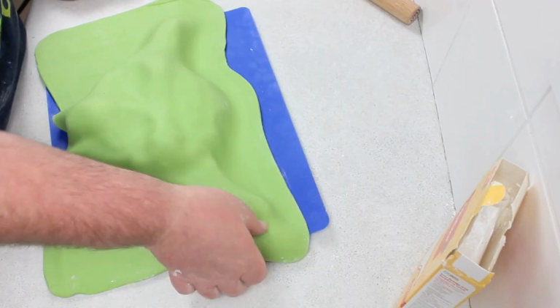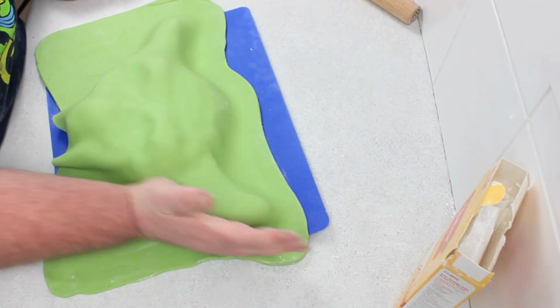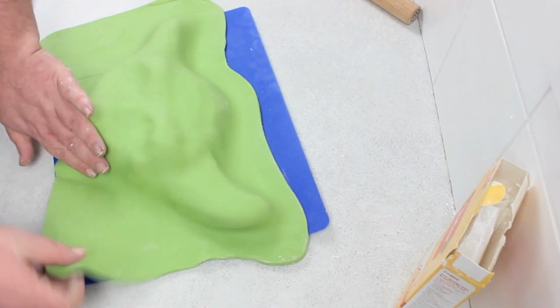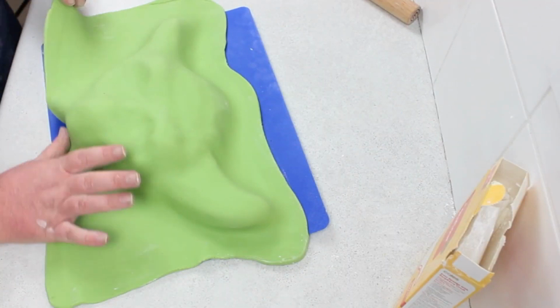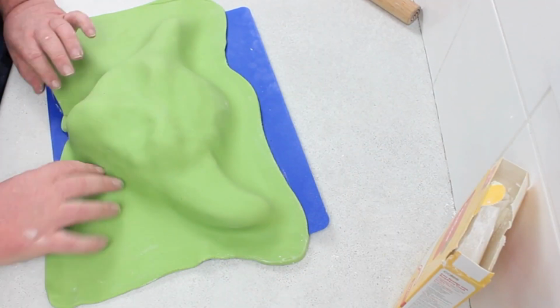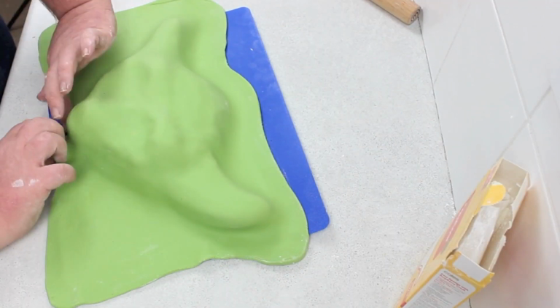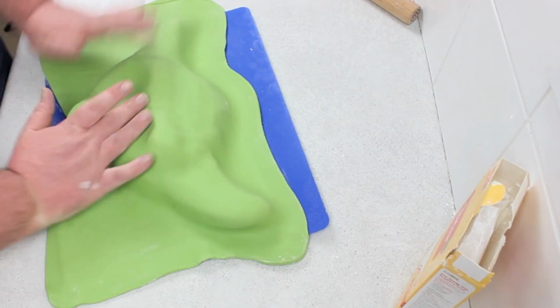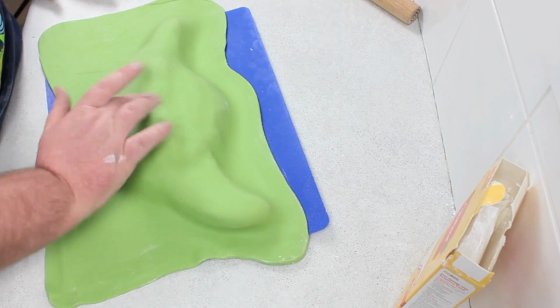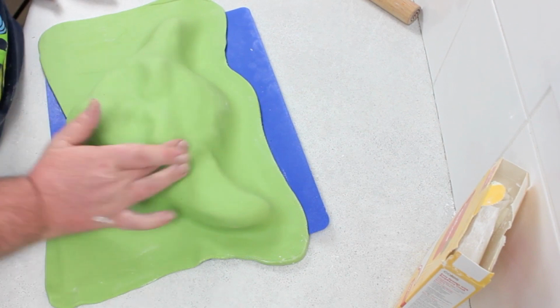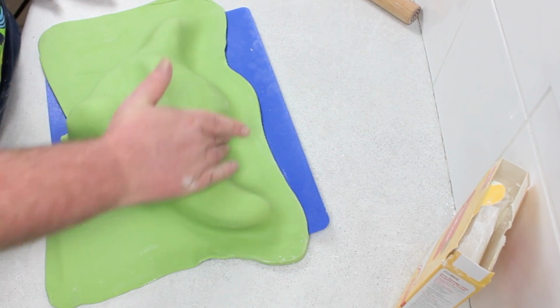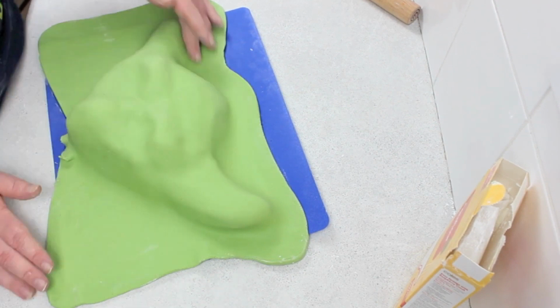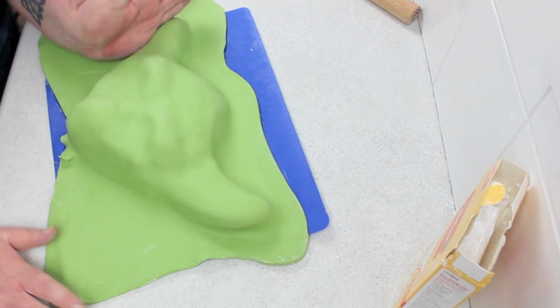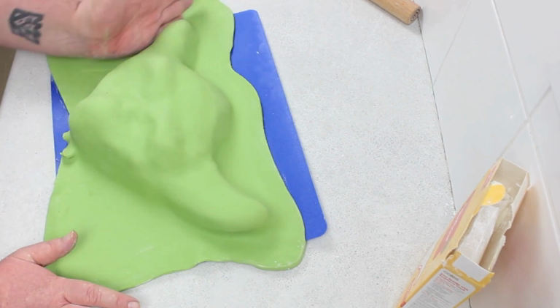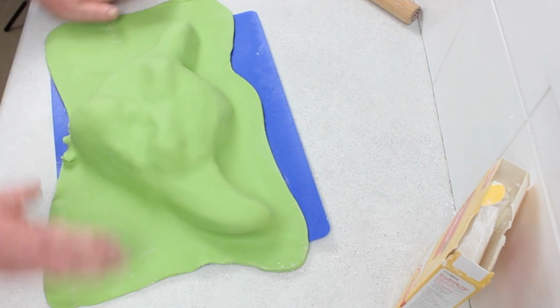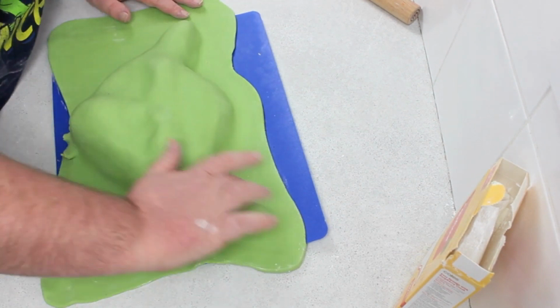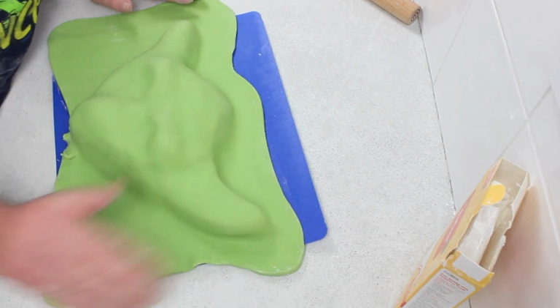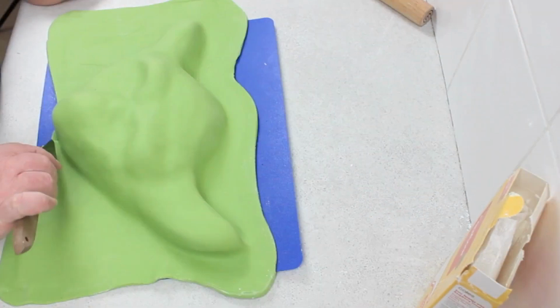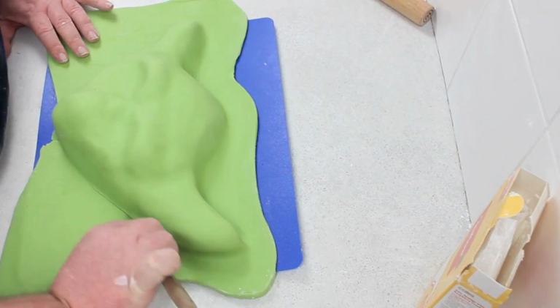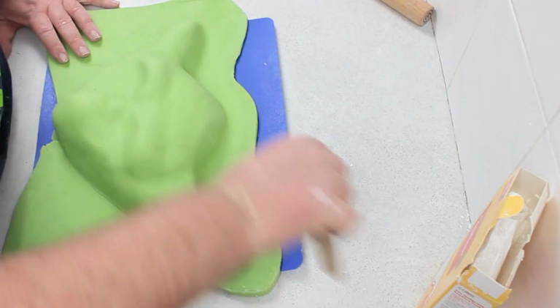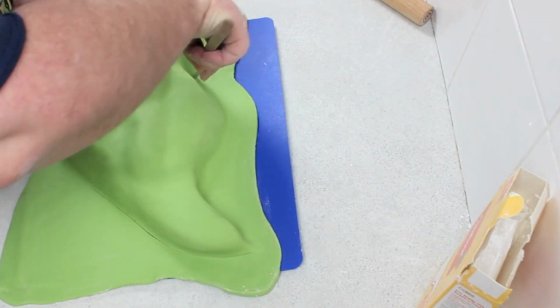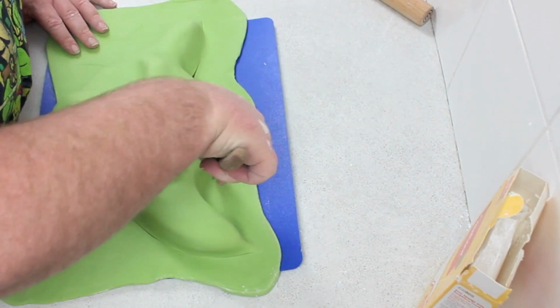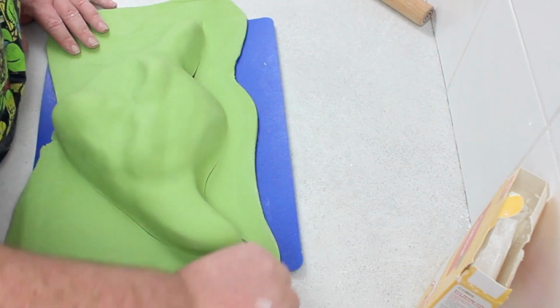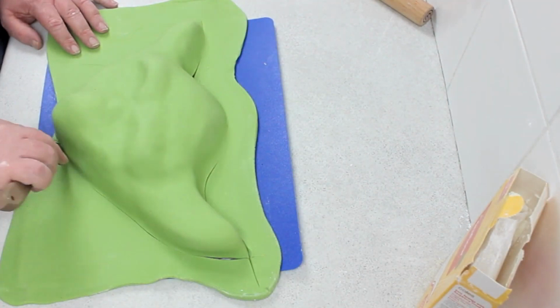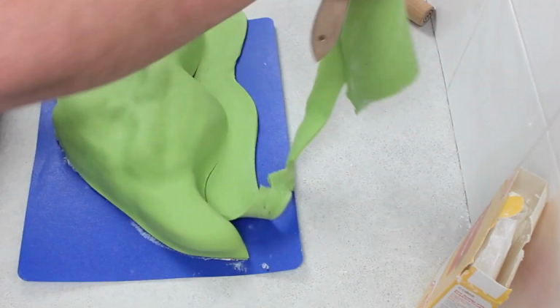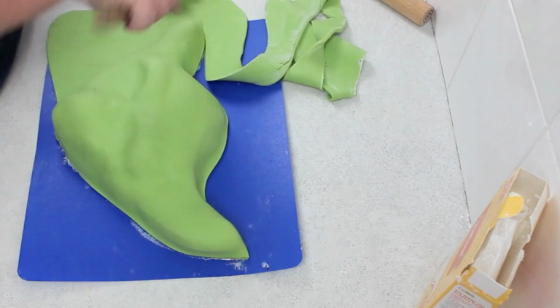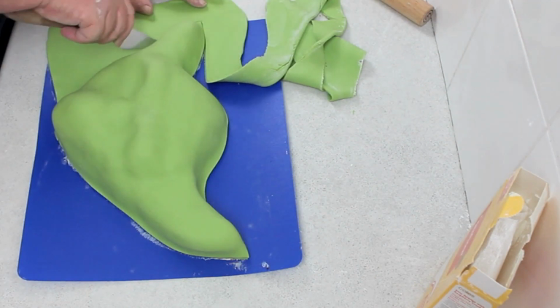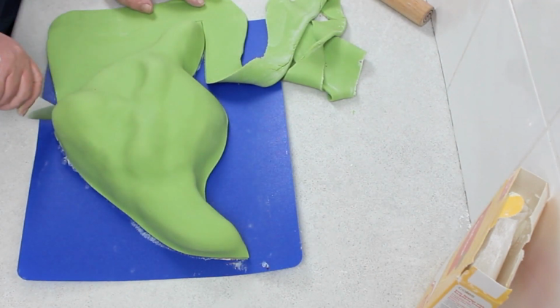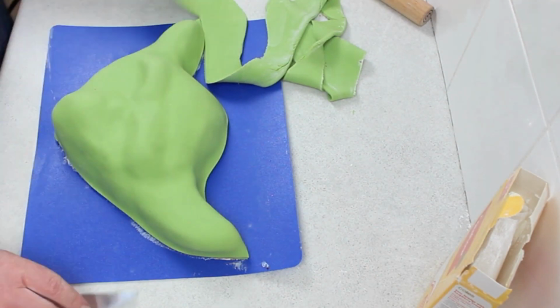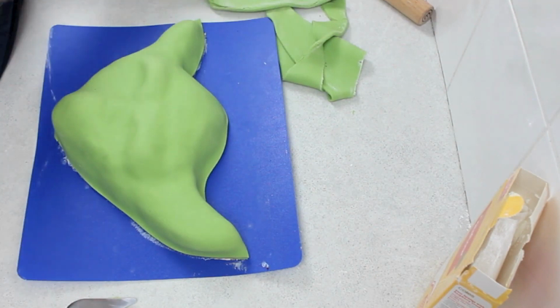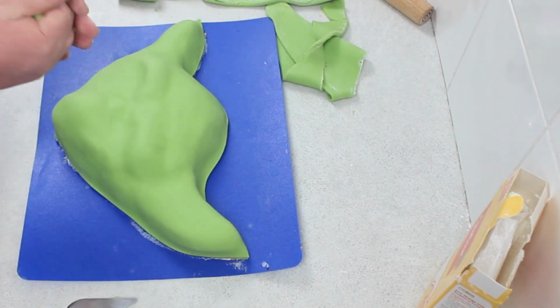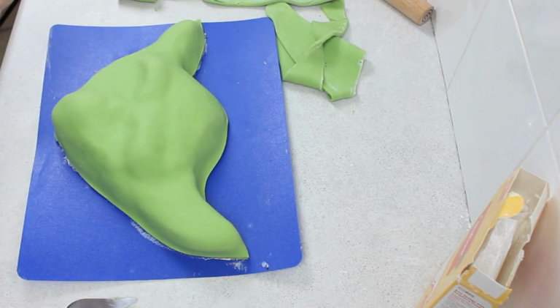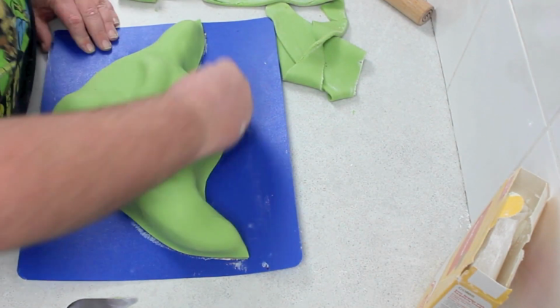Pop it into the fridge, and then you can color your fondant. Unfortunately I didn't film the rolling of this and placing it on, but check out some of my other videos and you'll see that technique.